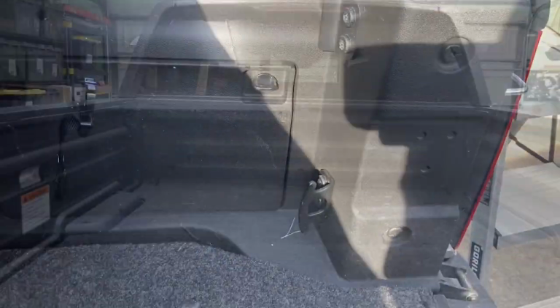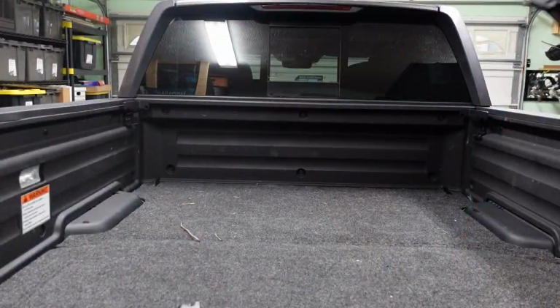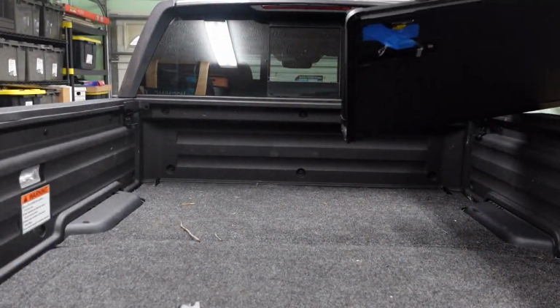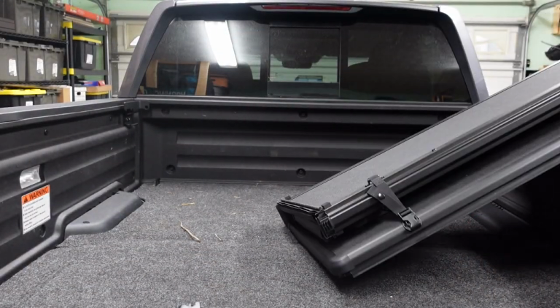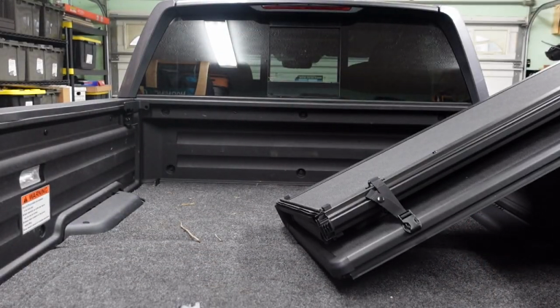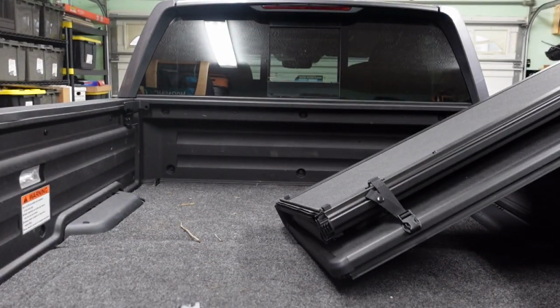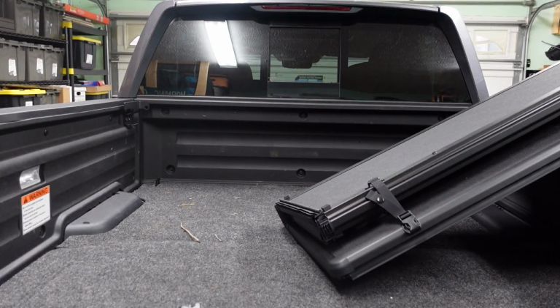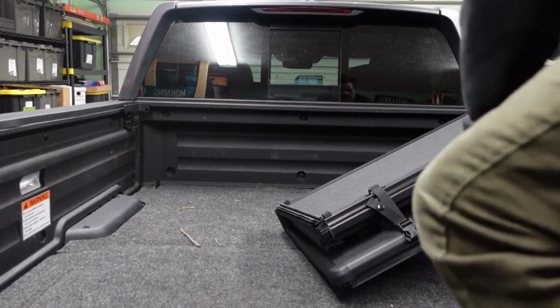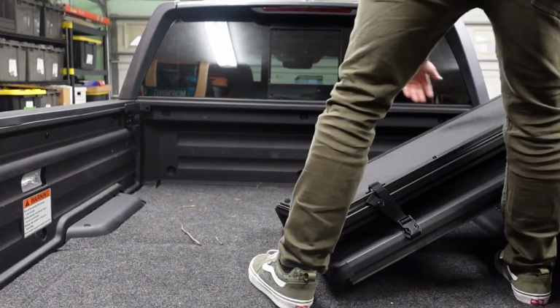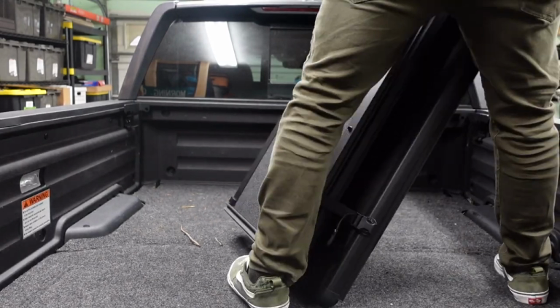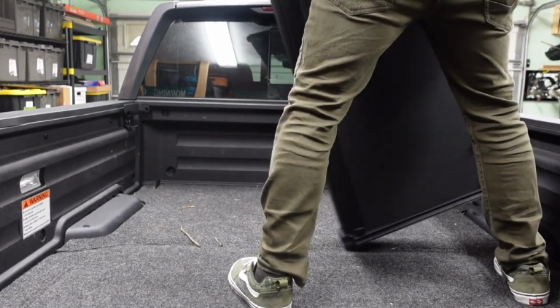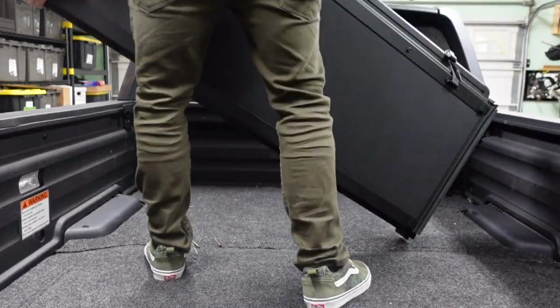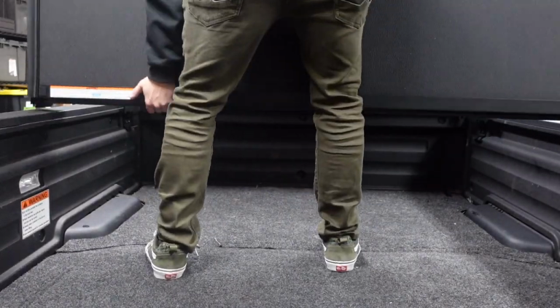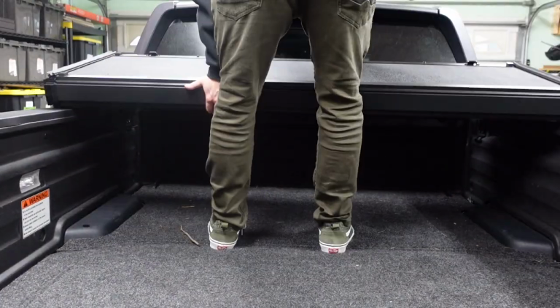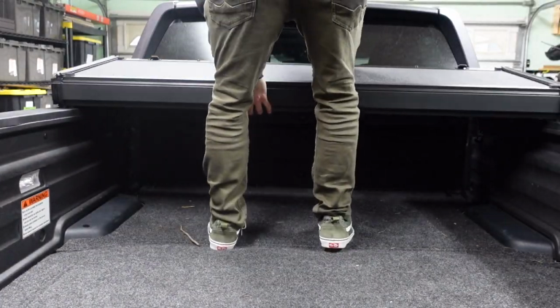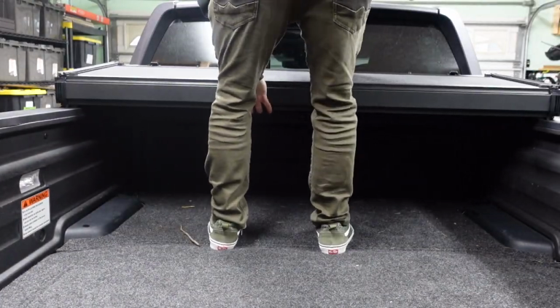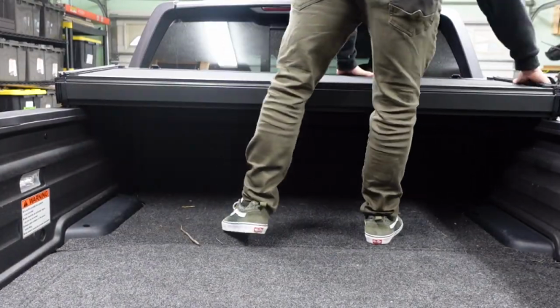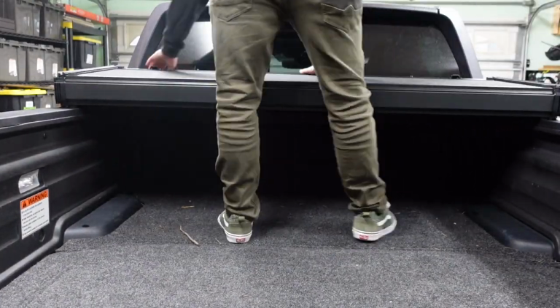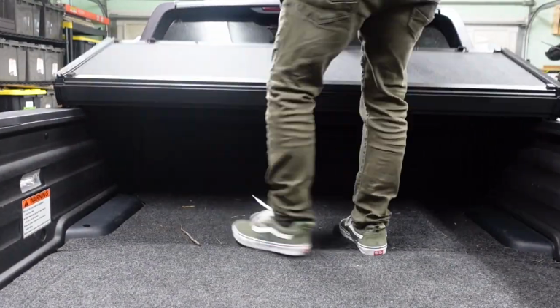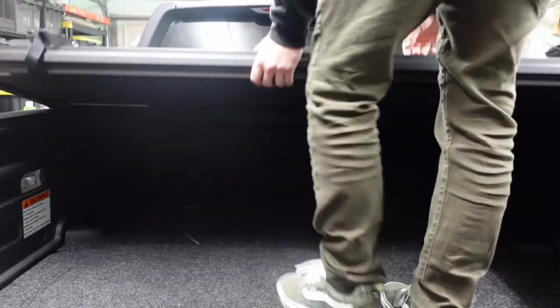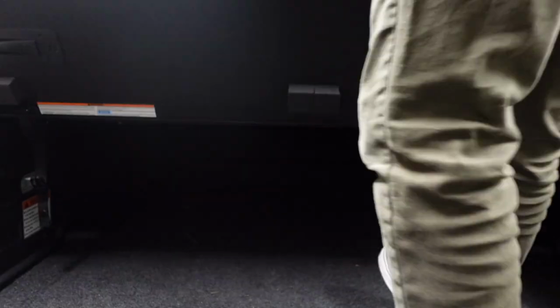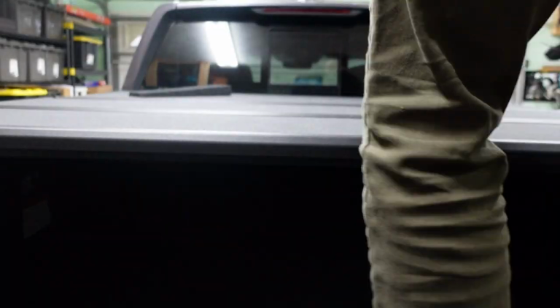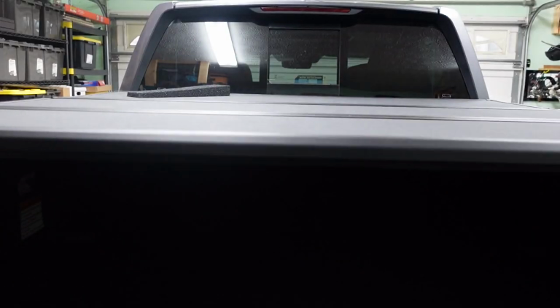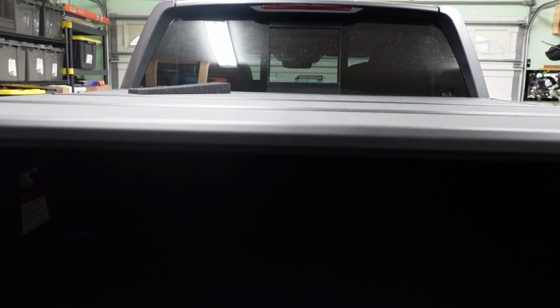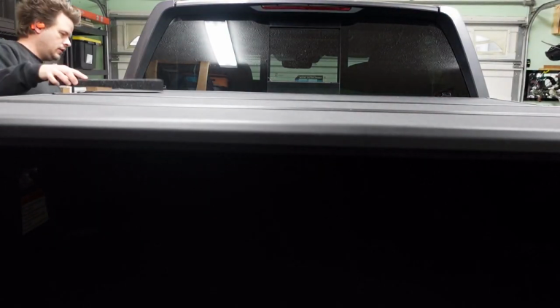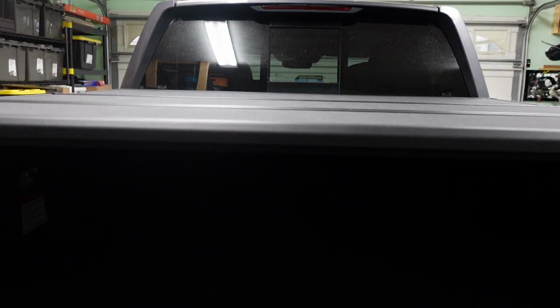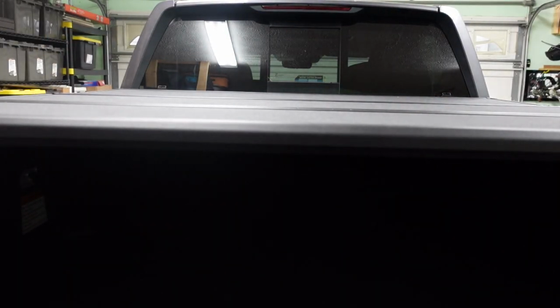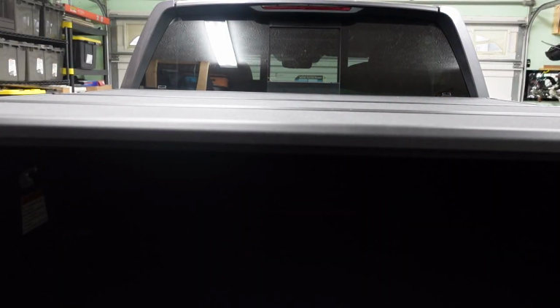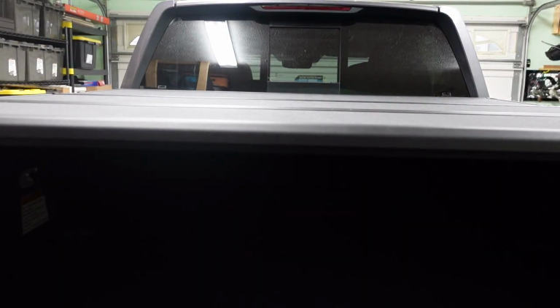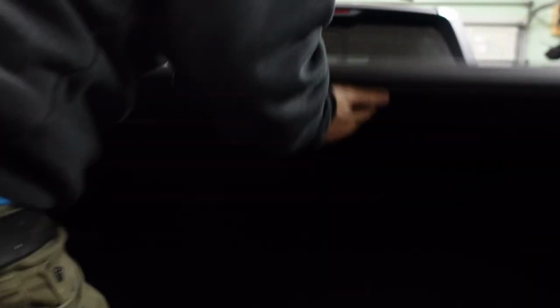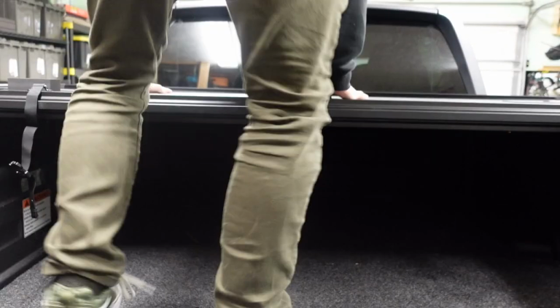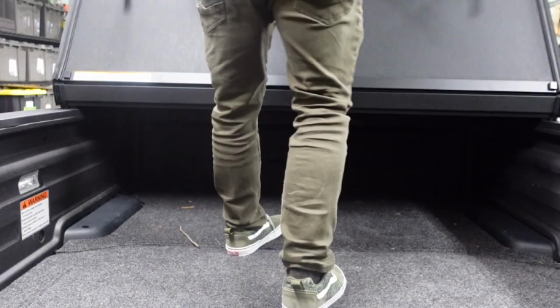Then go ahead and heave and hold that over your shoulder and slap it on the back. Be sure to unfold it up. Get out and make sure it's all lined up — left, right — then fold it back in.